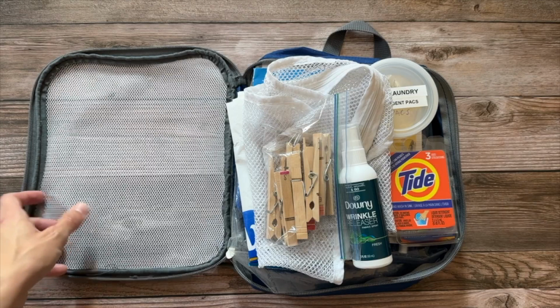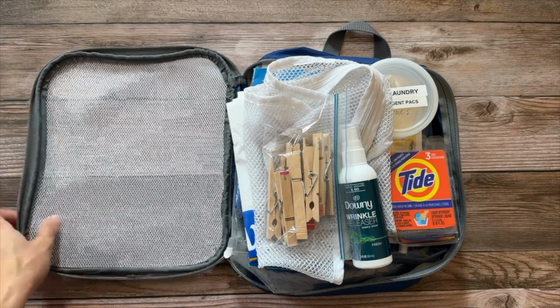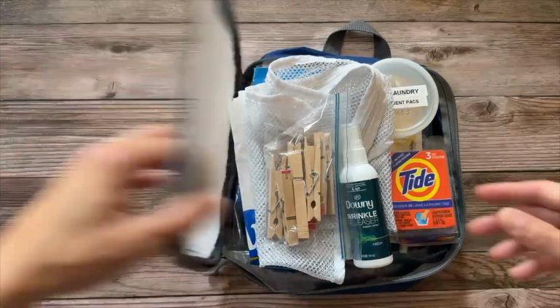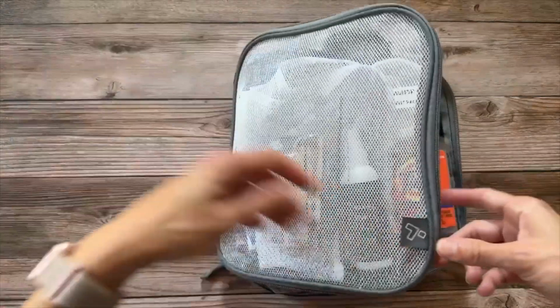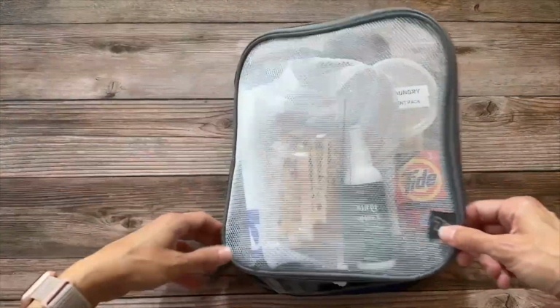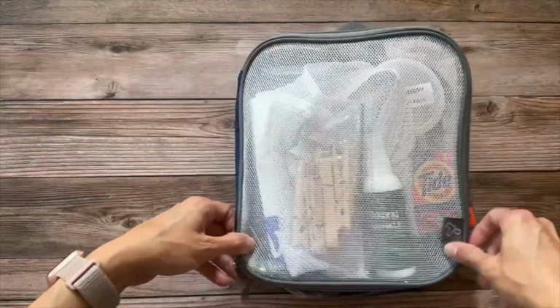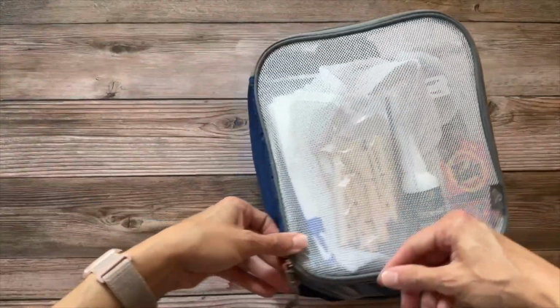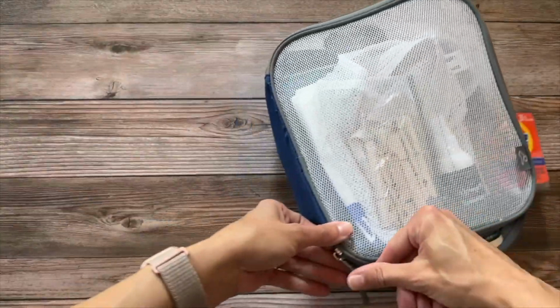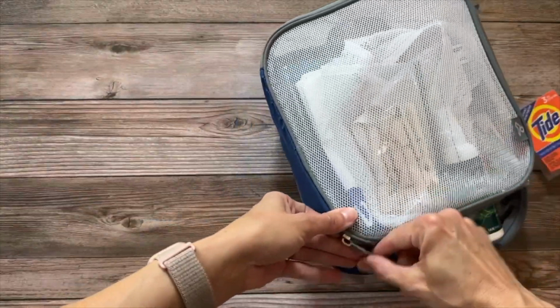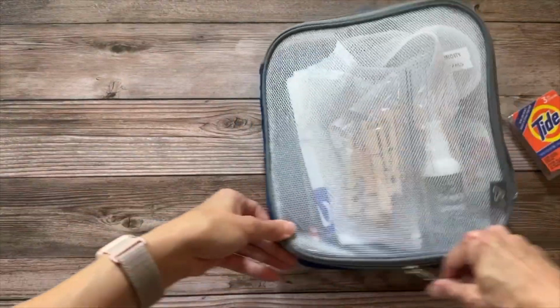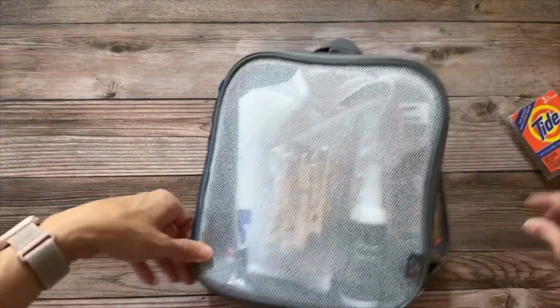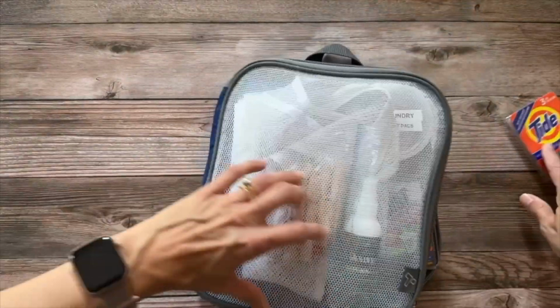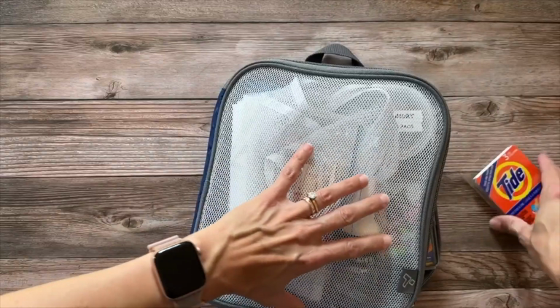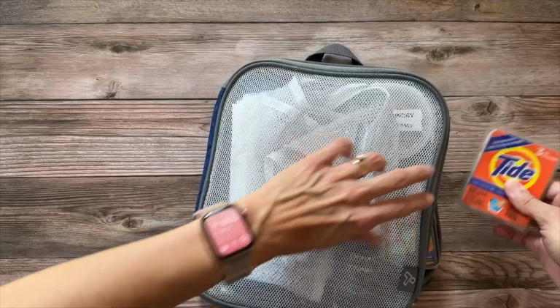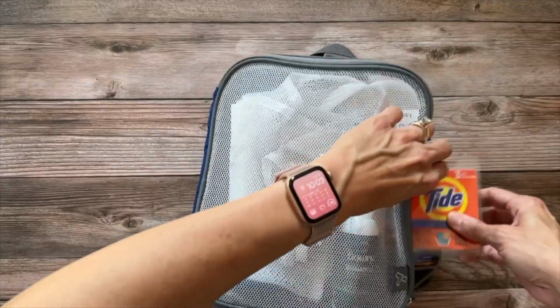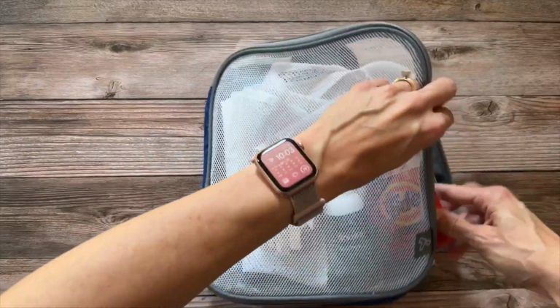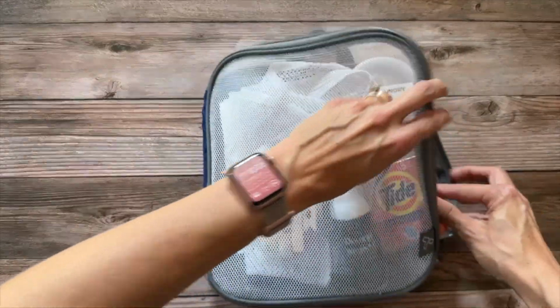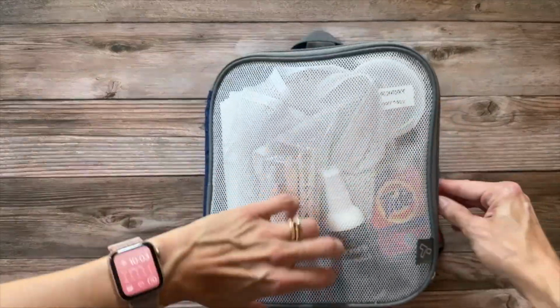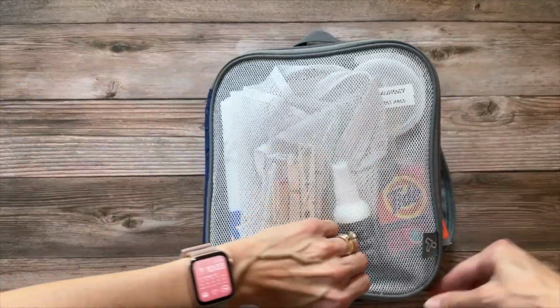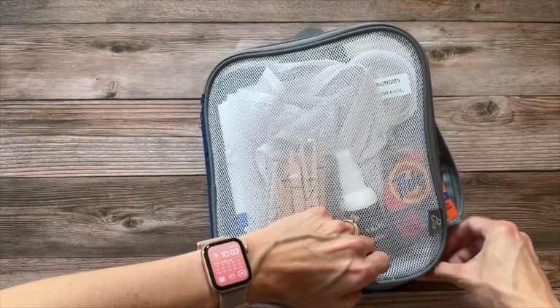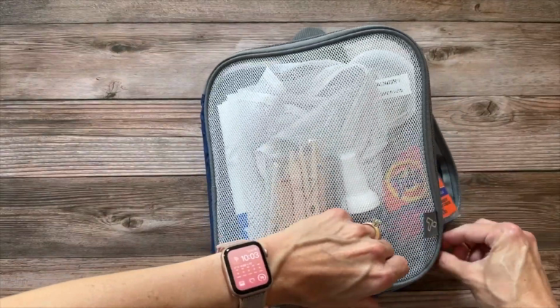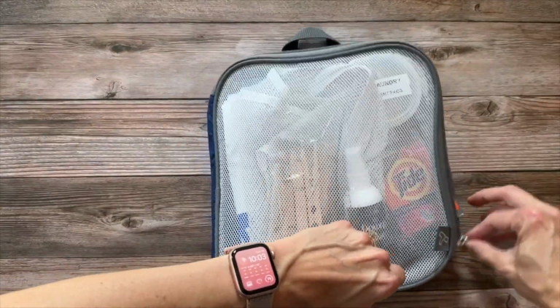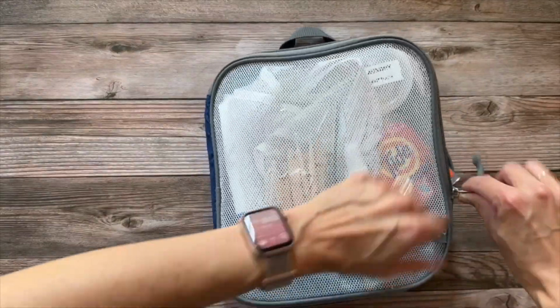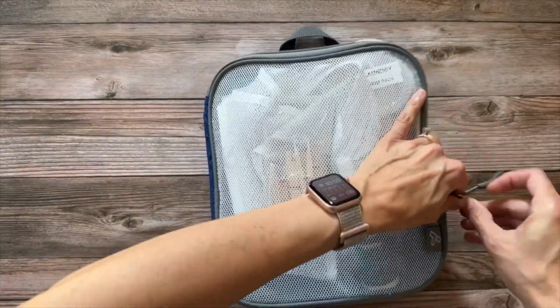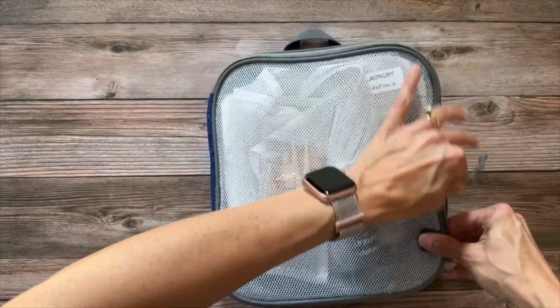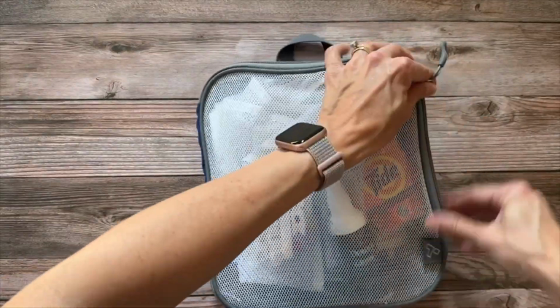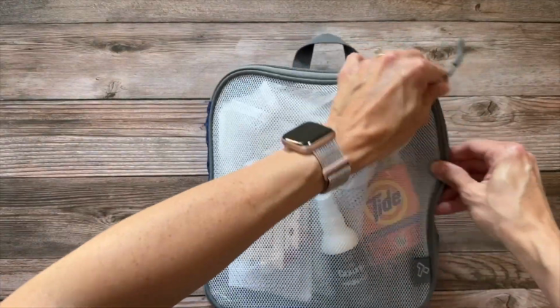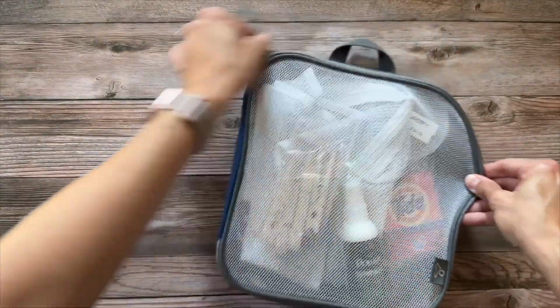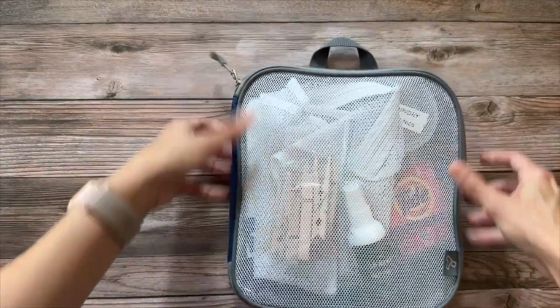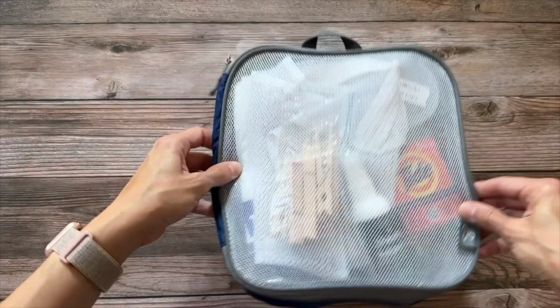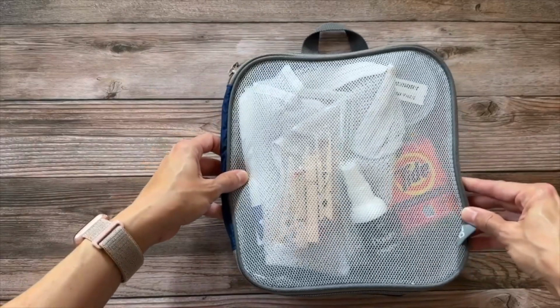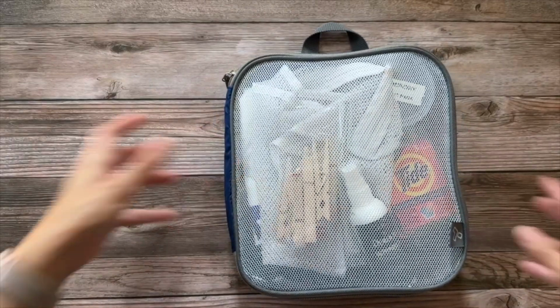That's it! This entire thing closes up and zips right up — ready to go.